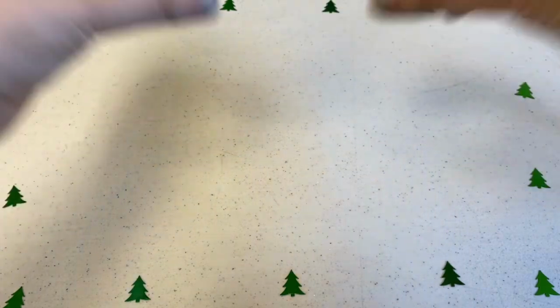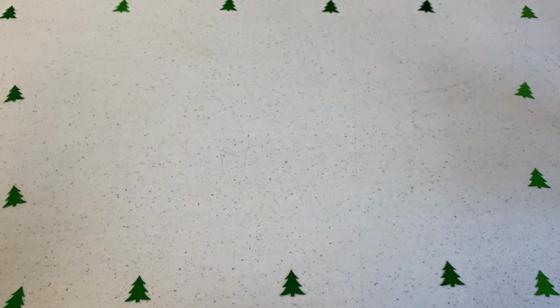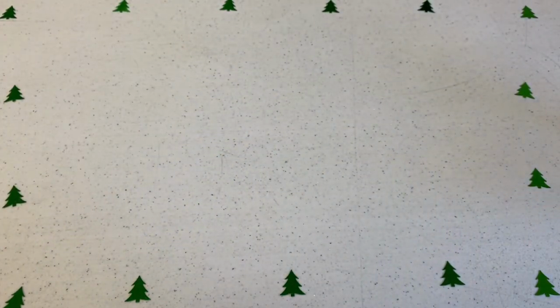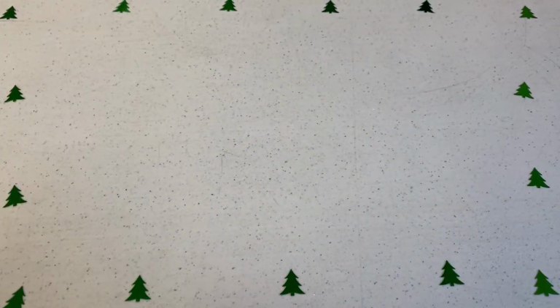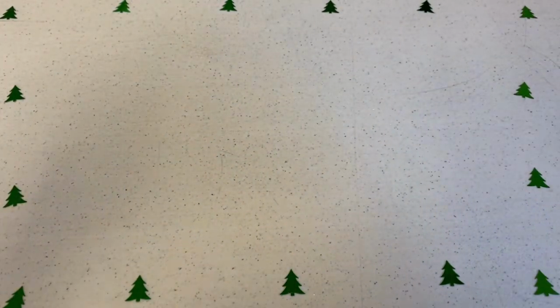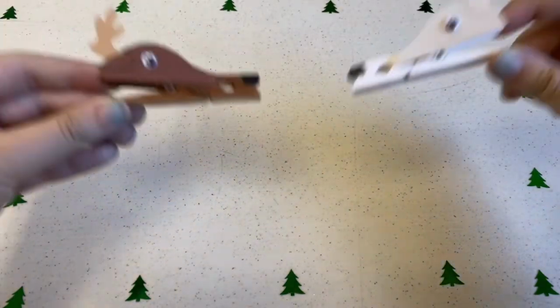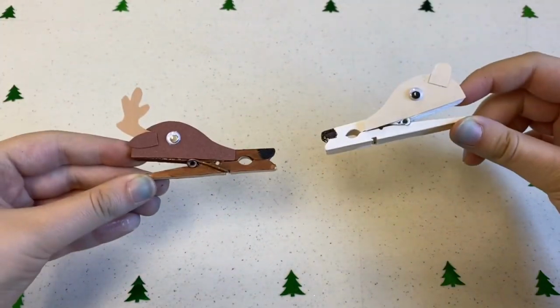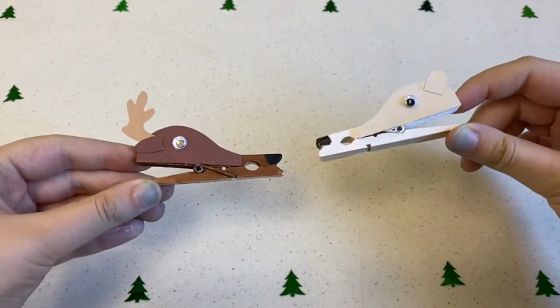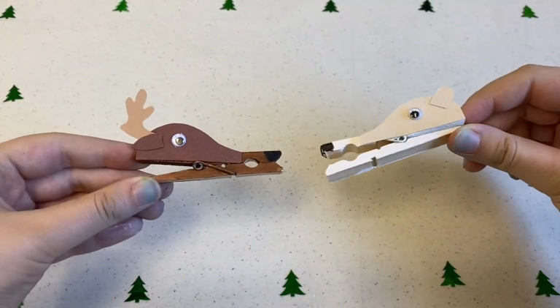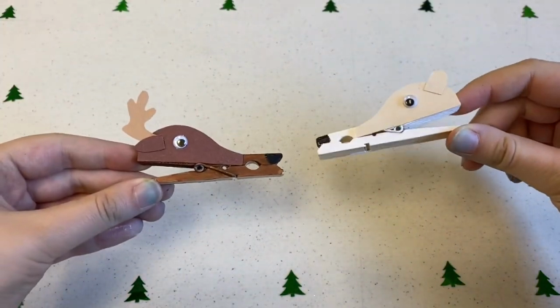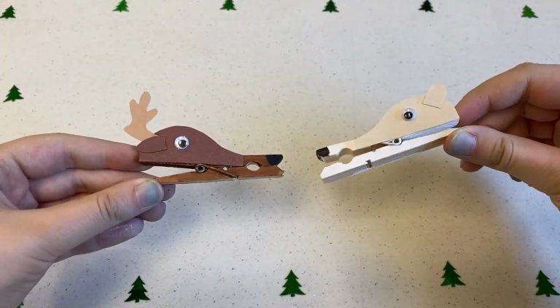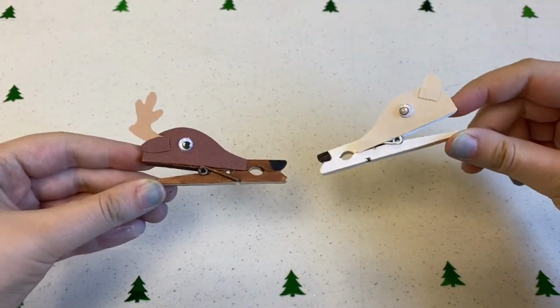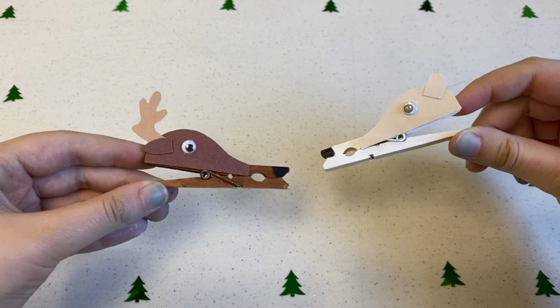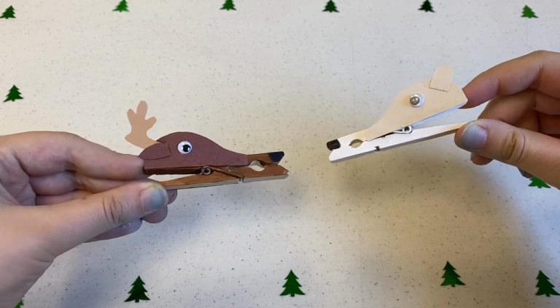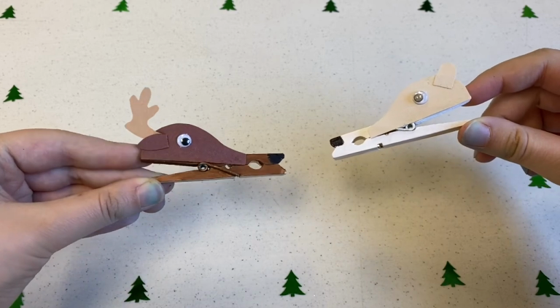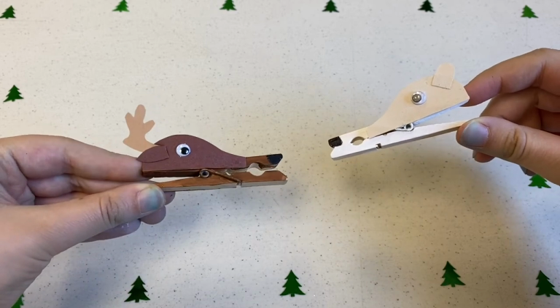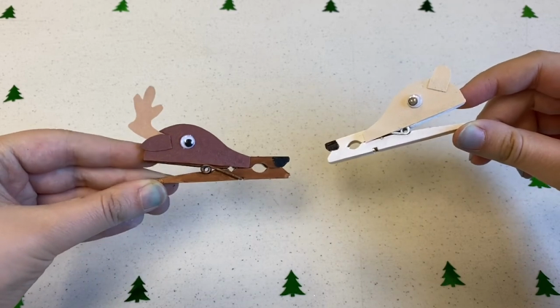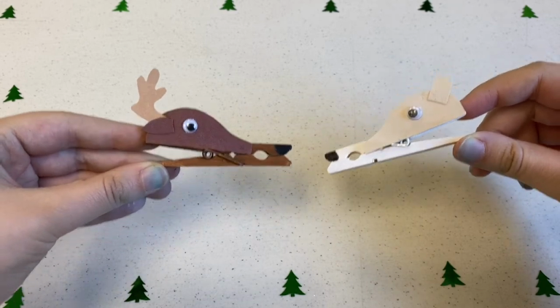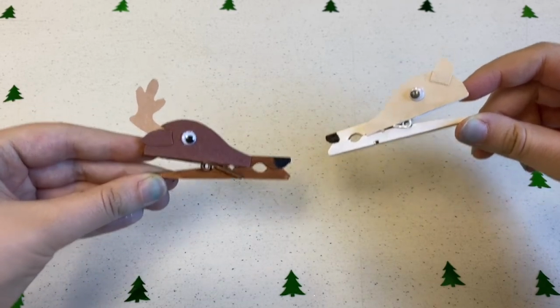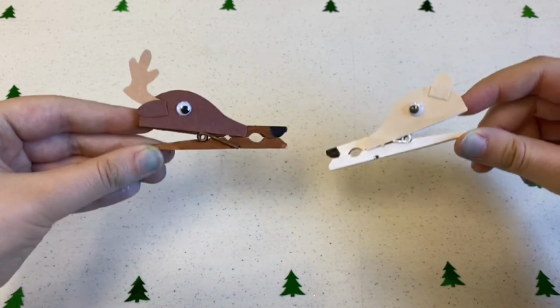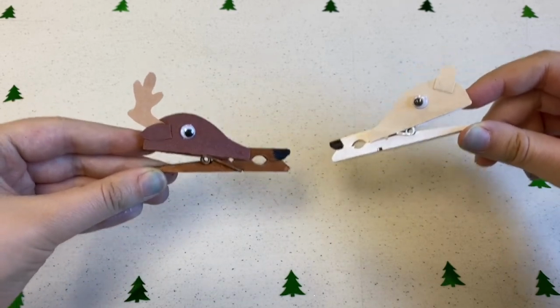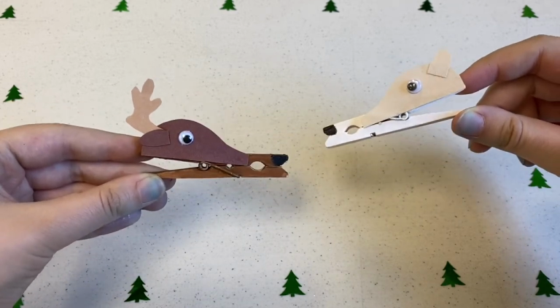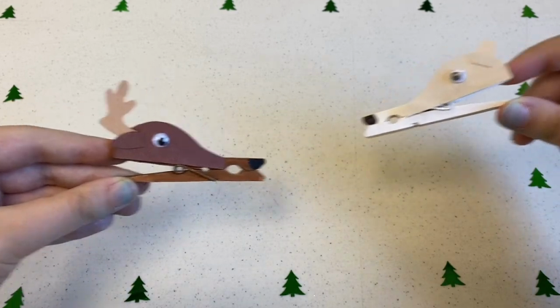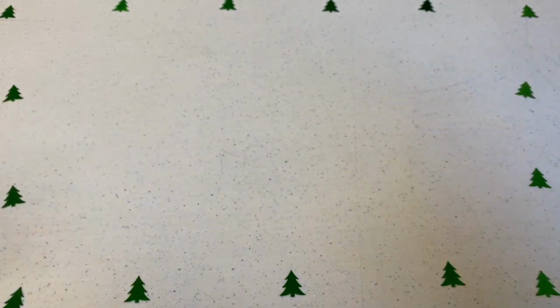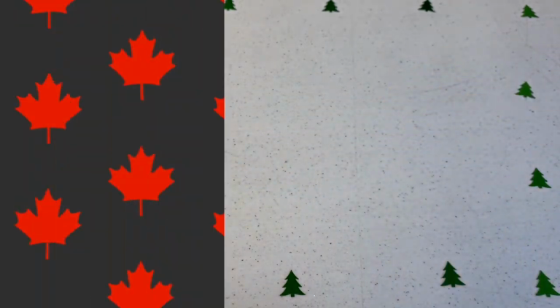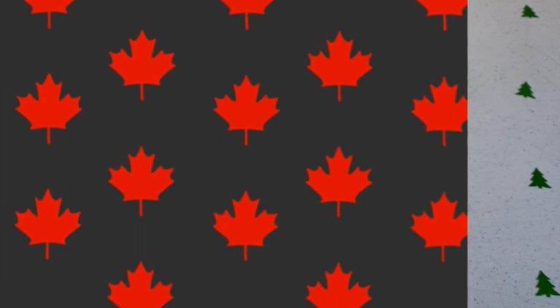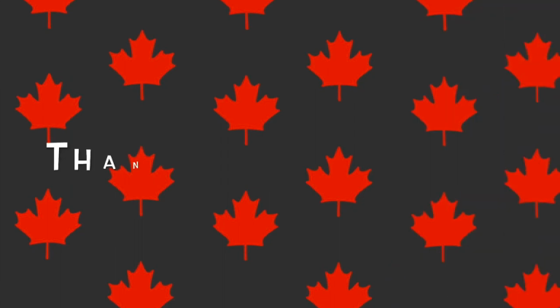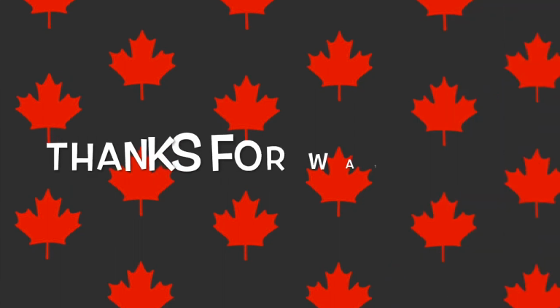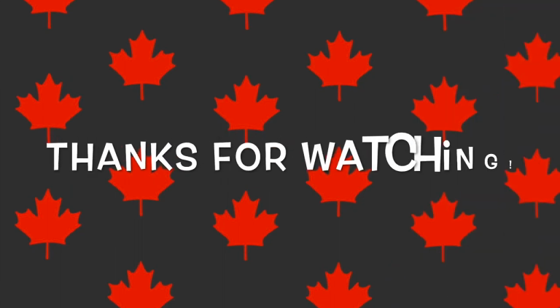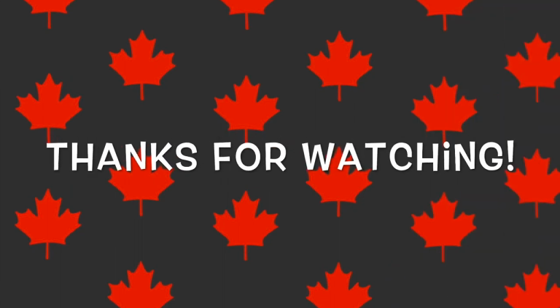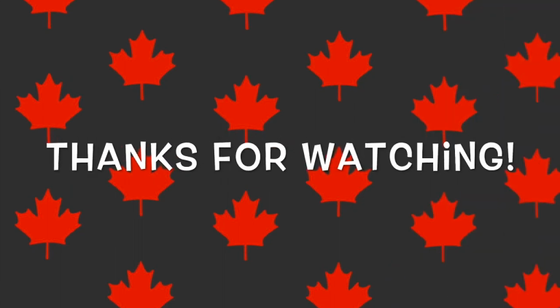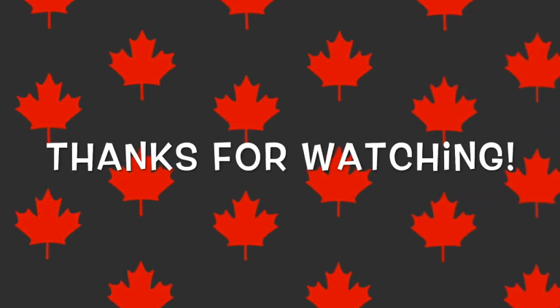And there you go! I made a polar bear and a moose. What other Canadian animals could you make? Thanks for watching everyone!